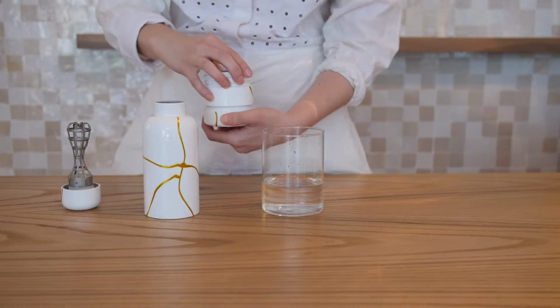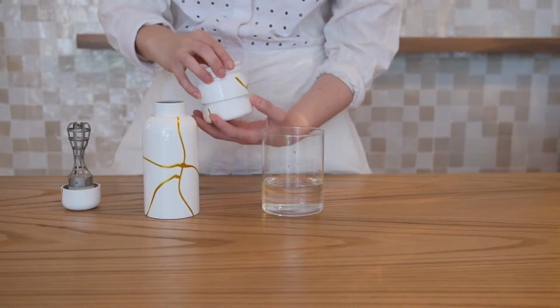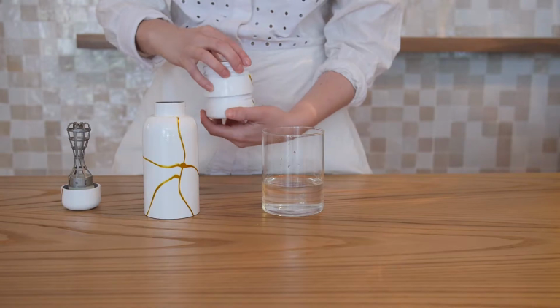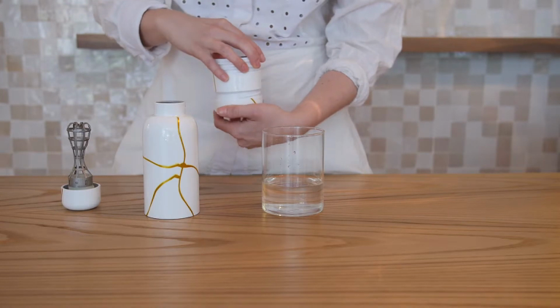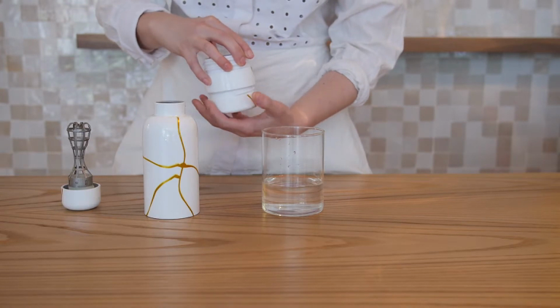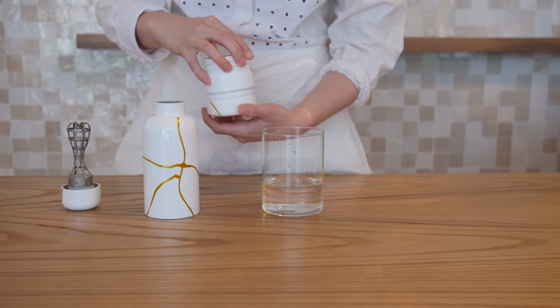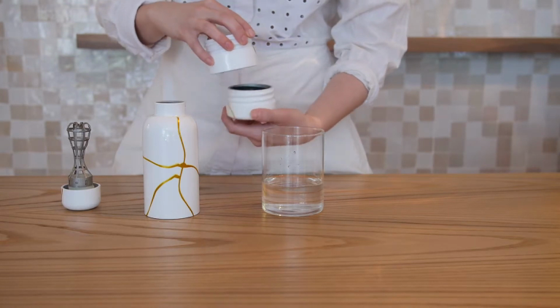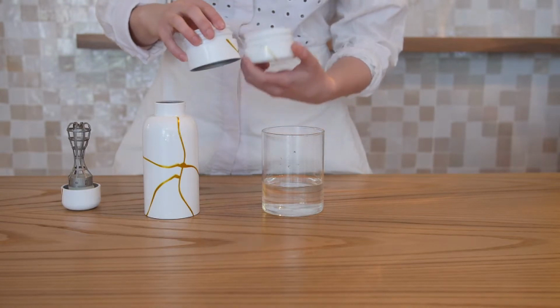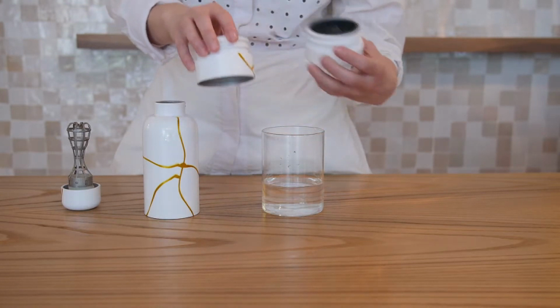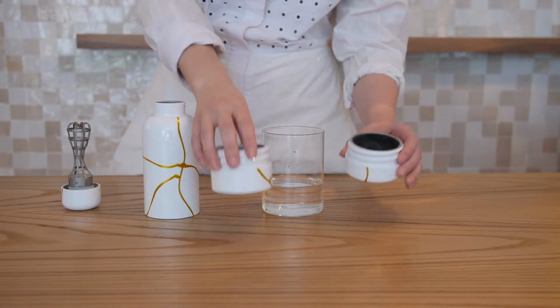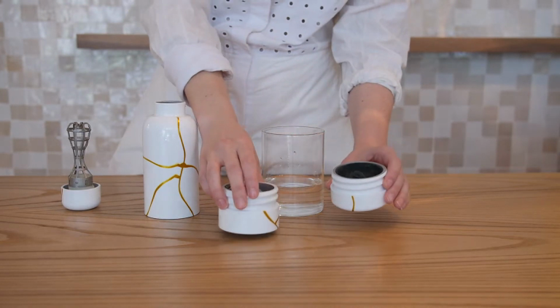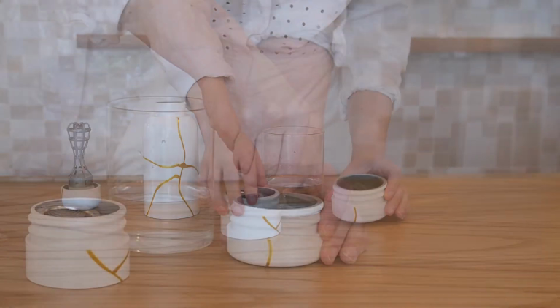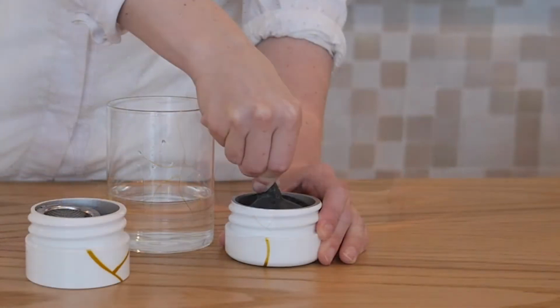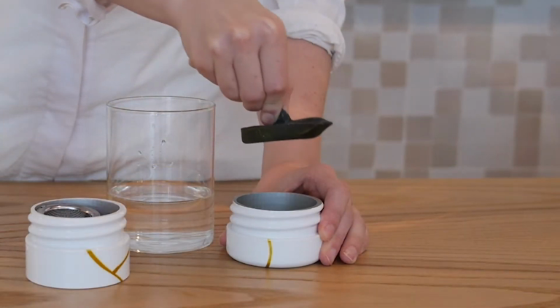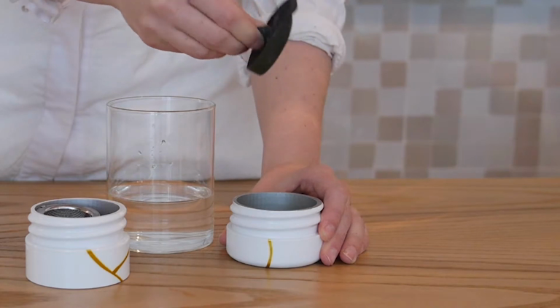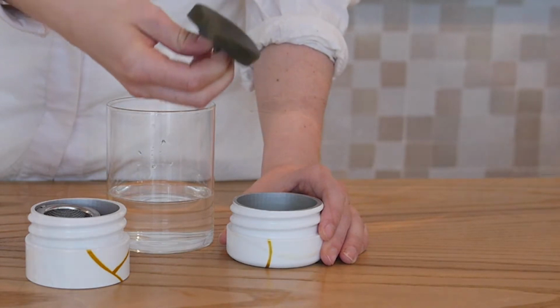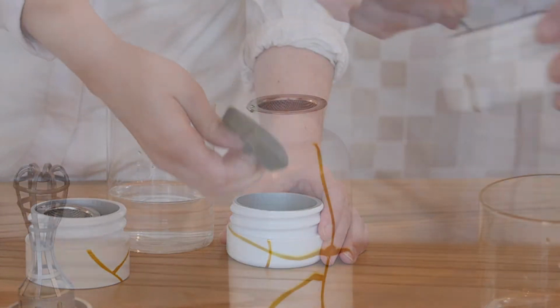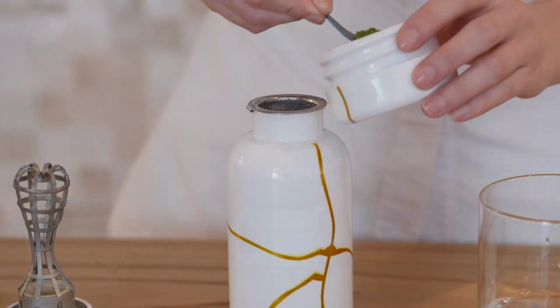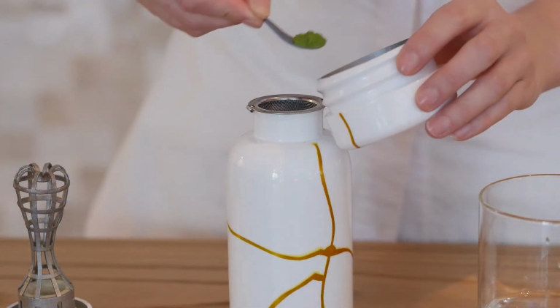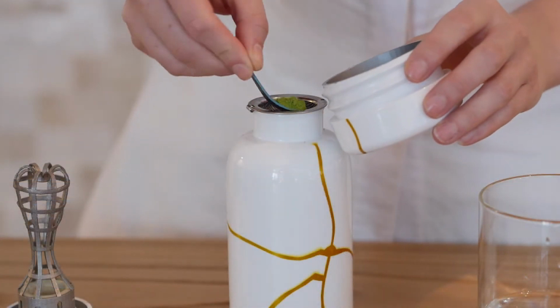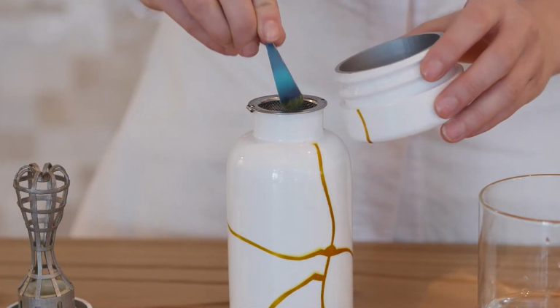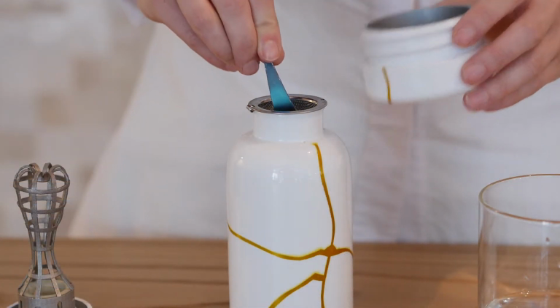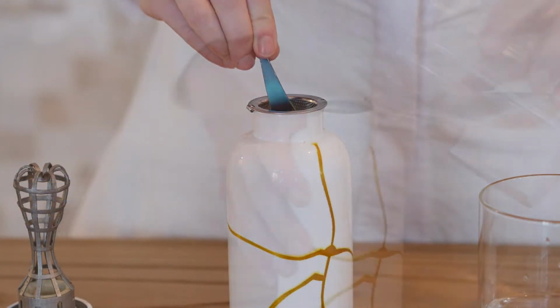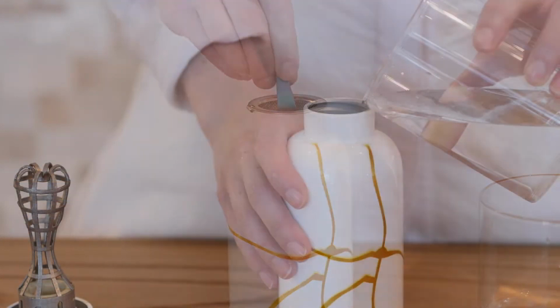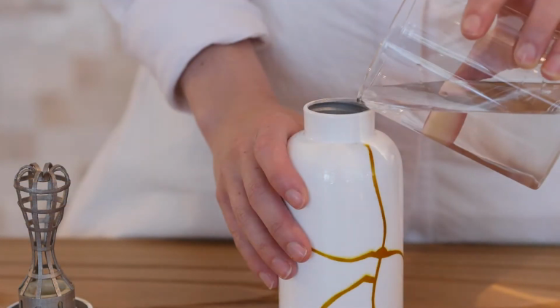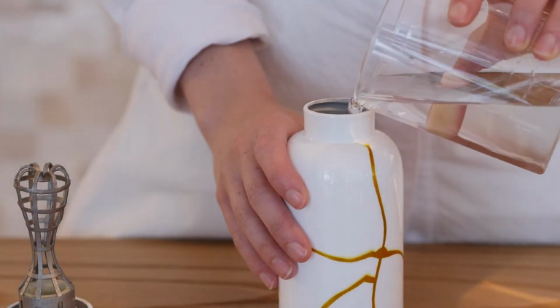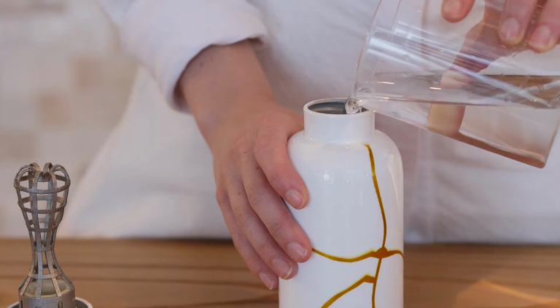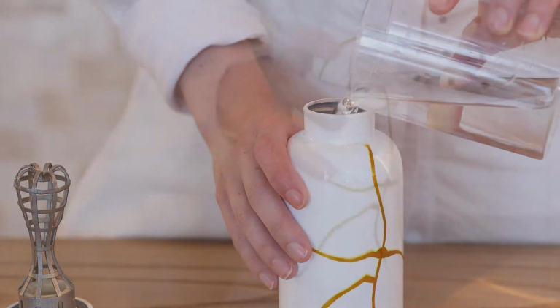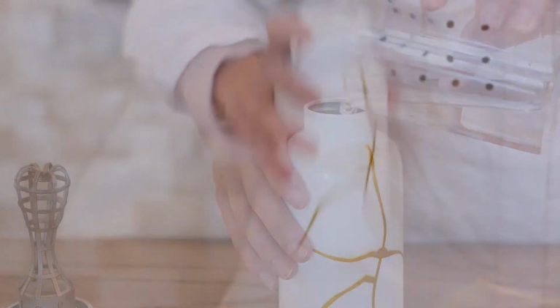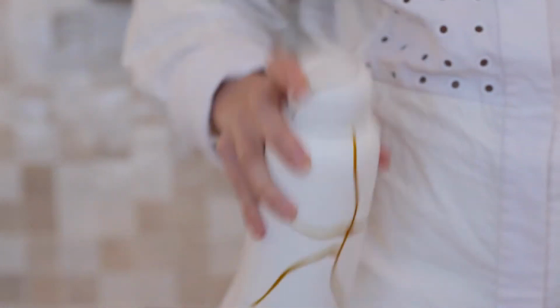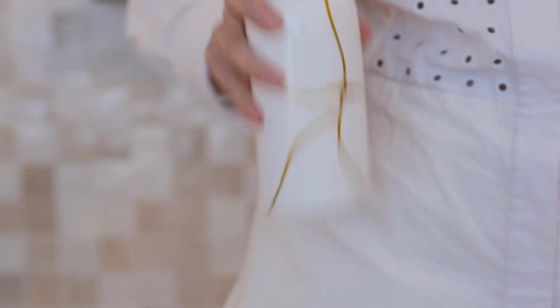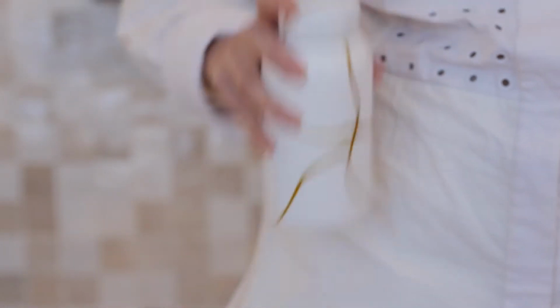Using the Pret a Matcha bottle enables you to take your matcha ritual anywhere. Whether you drink matcha for the calming energy and focus, health benefits, or delicious umami flavor, you just need to add whatever liquid you desire and you can matcha anywhere.